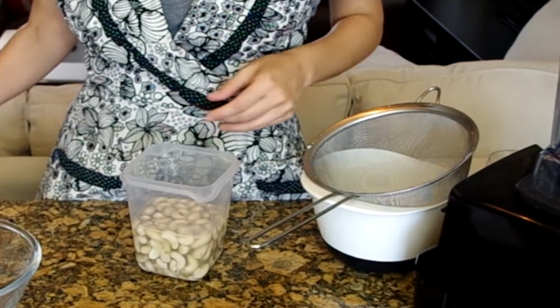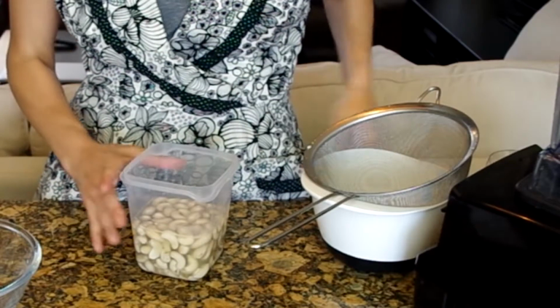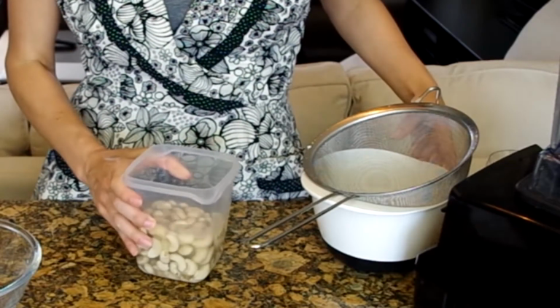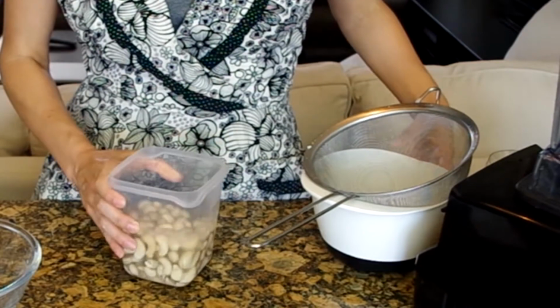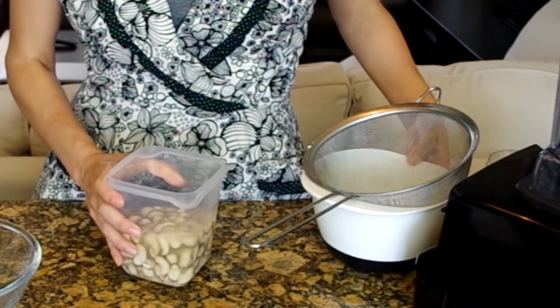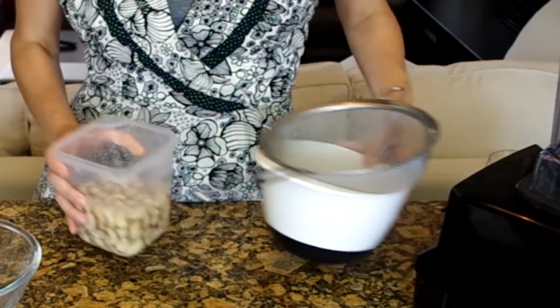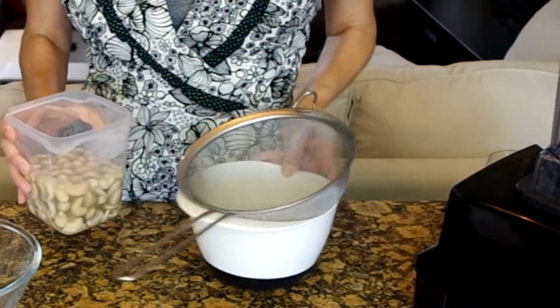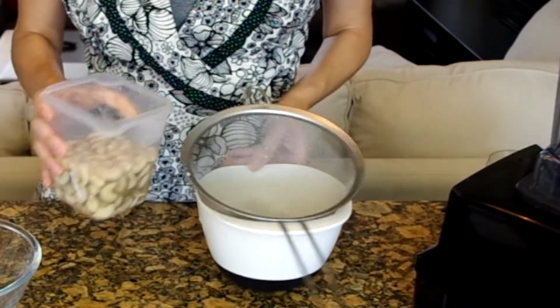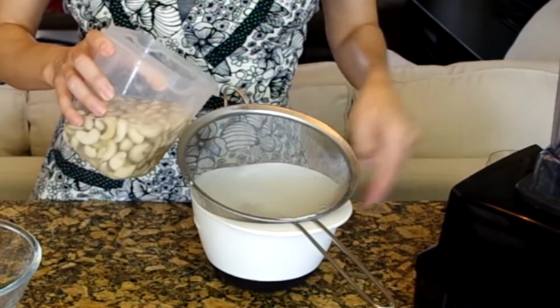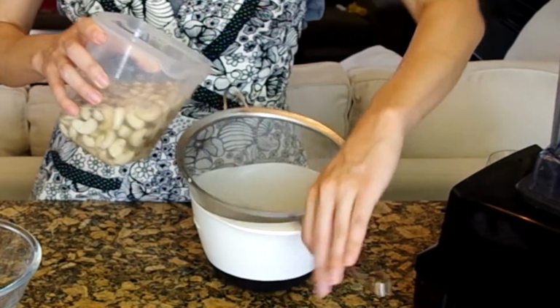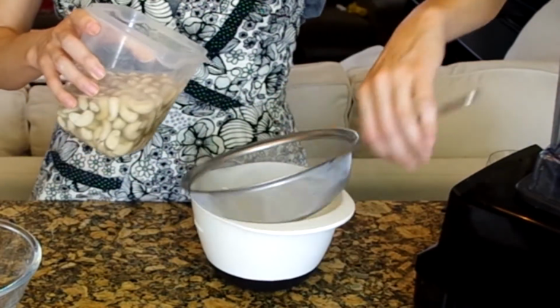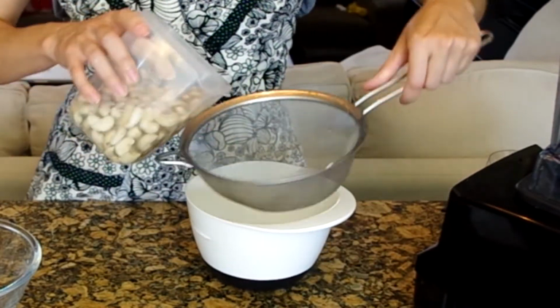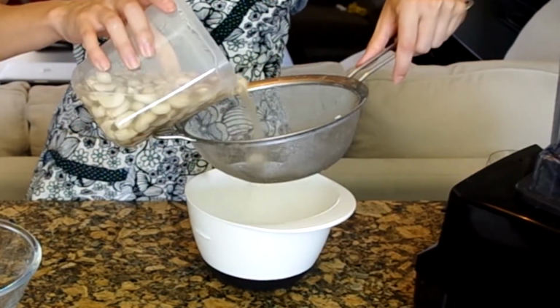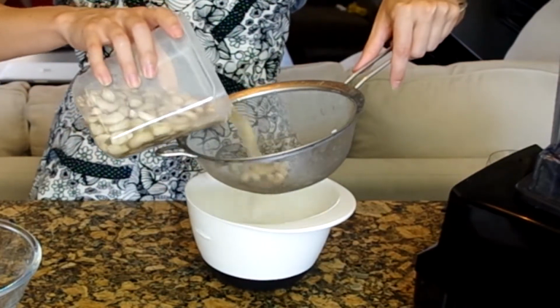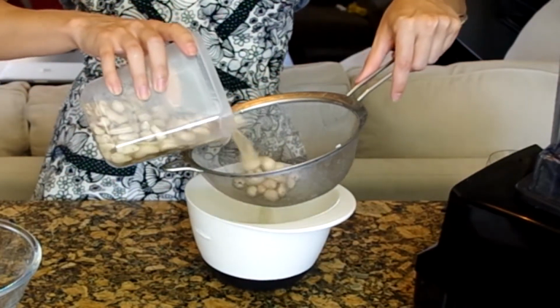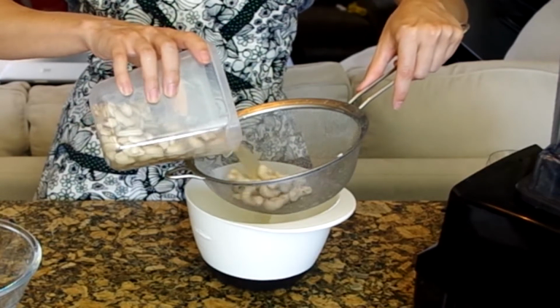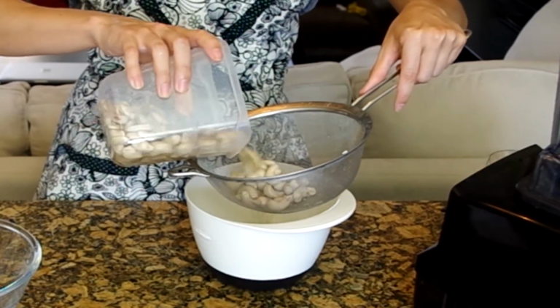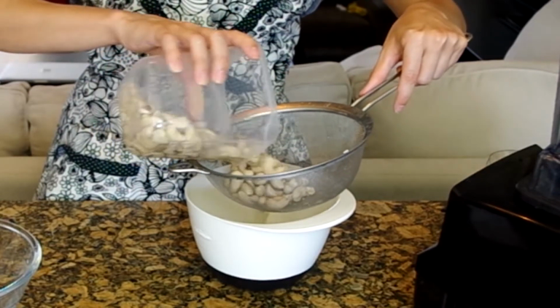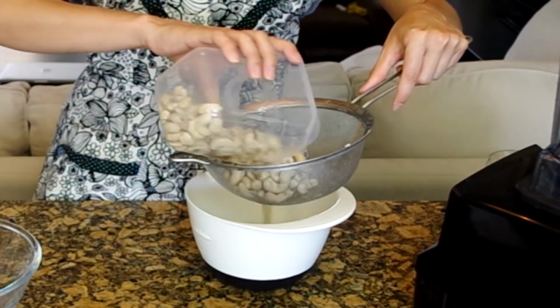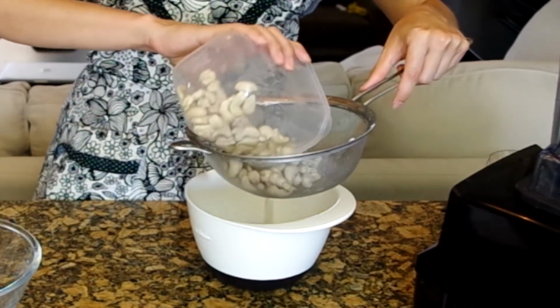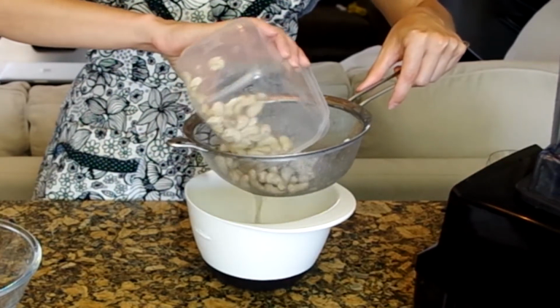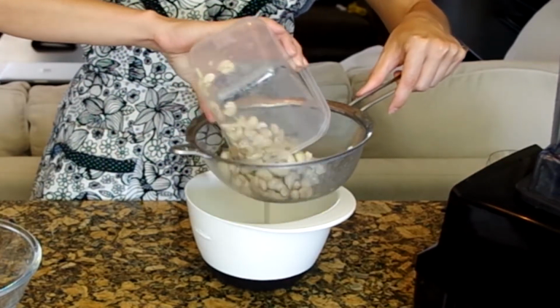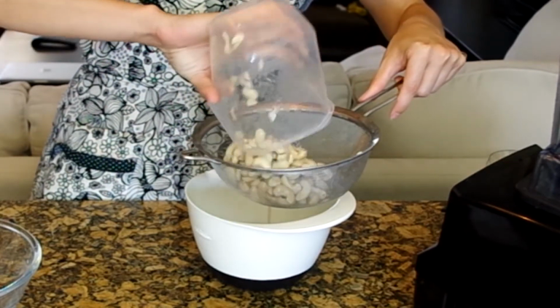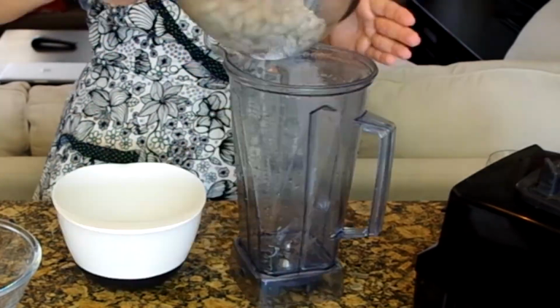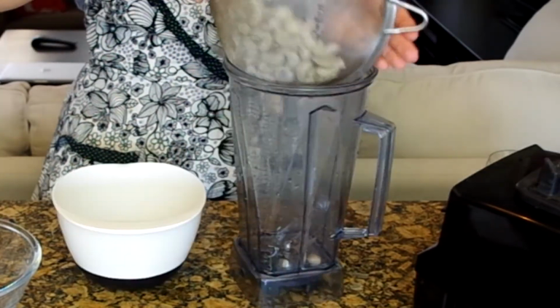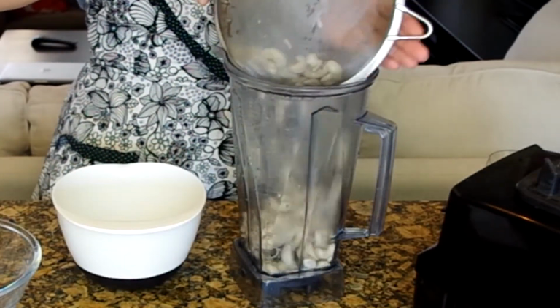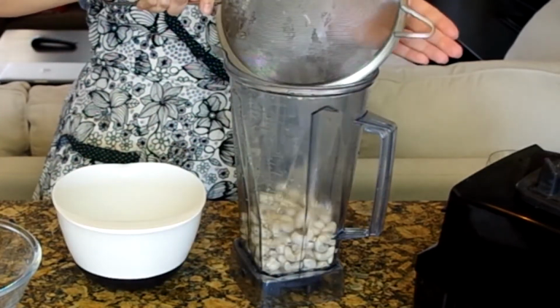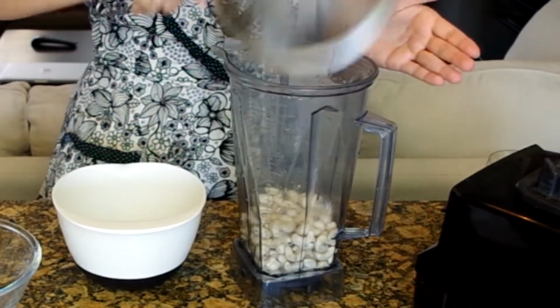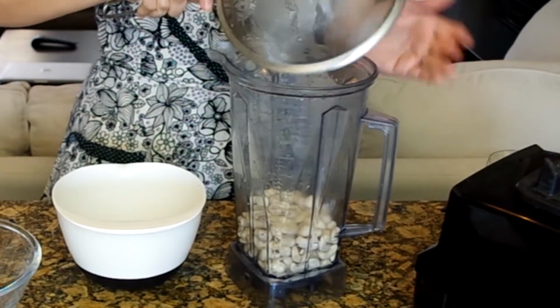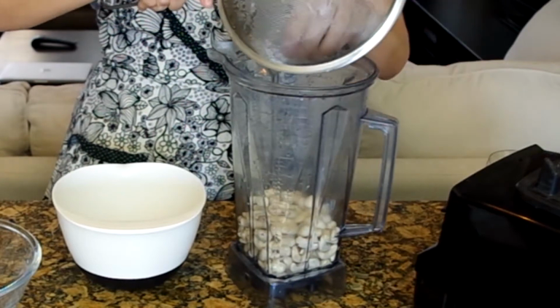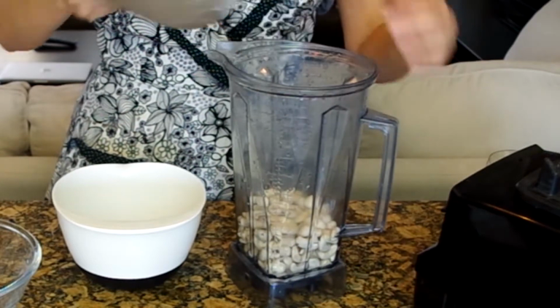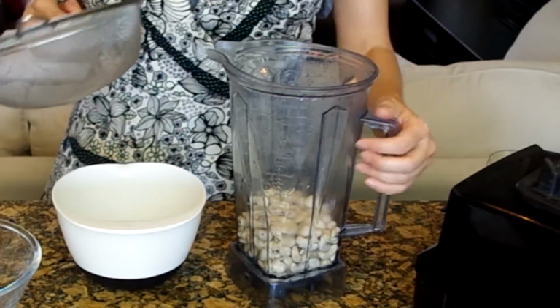We'll start with soaking cashews — let them sit in cool water for at least six hours, or for one hour in very hot water. Then drain the cashews and discard the soaking water, adding the cashews to a high-speed blender.